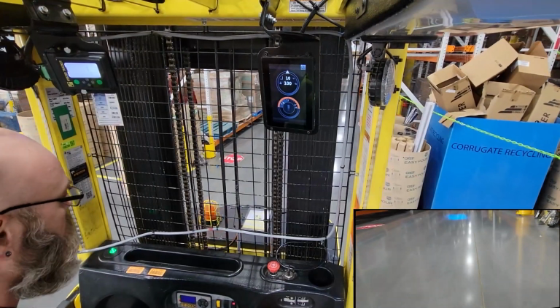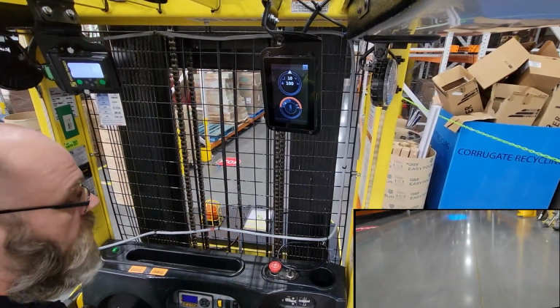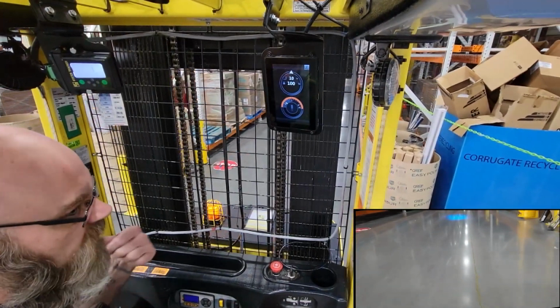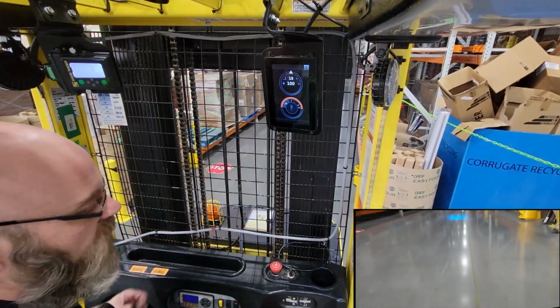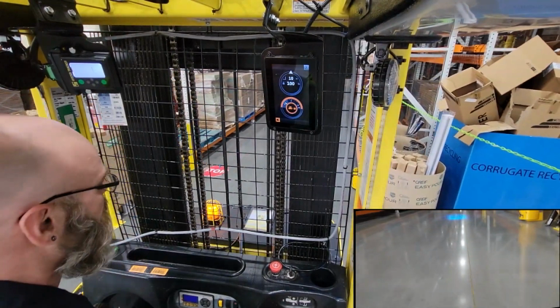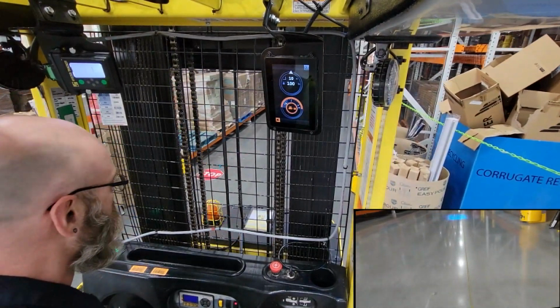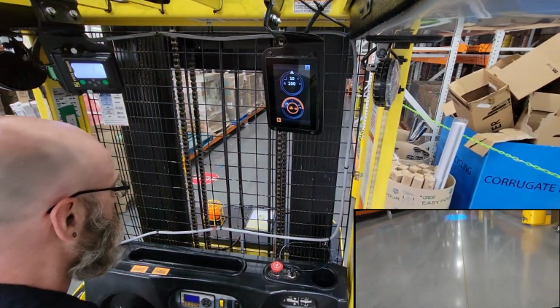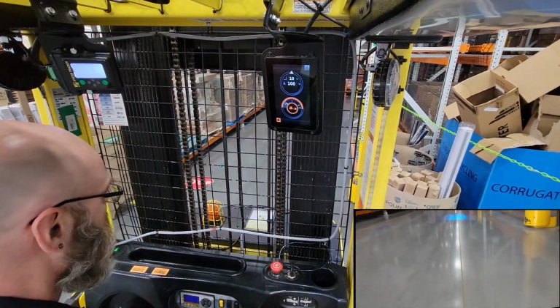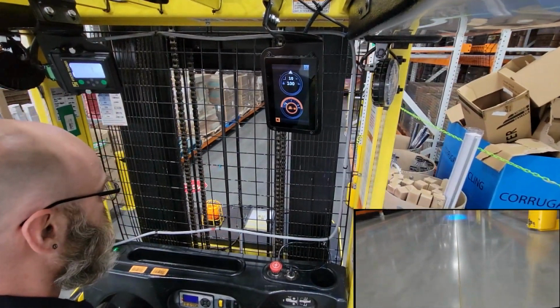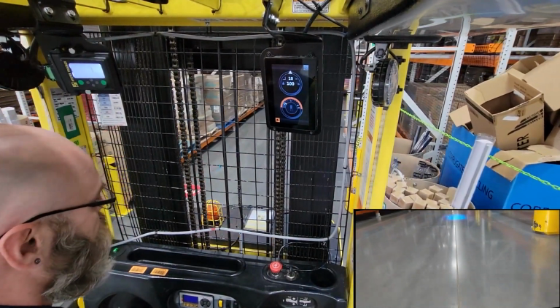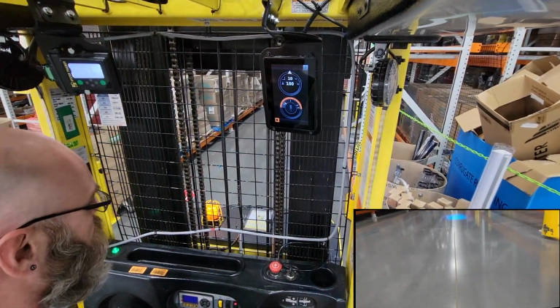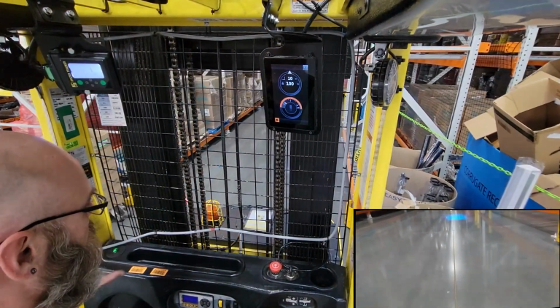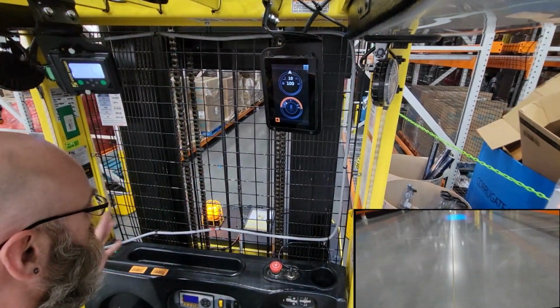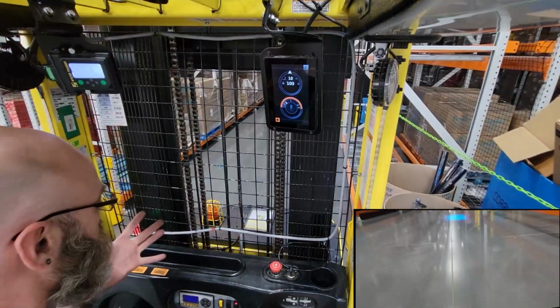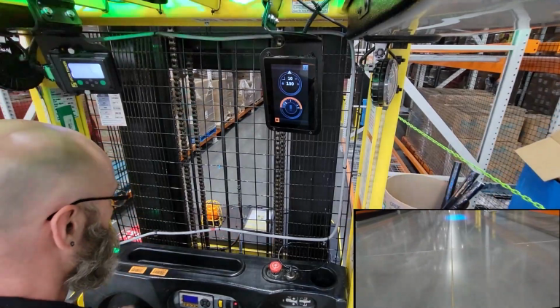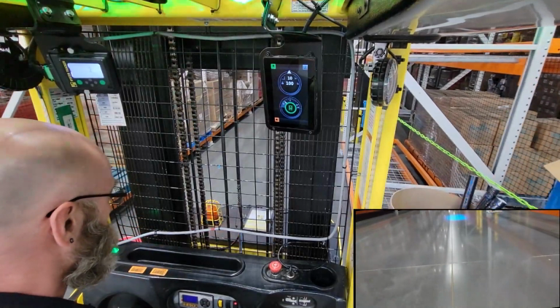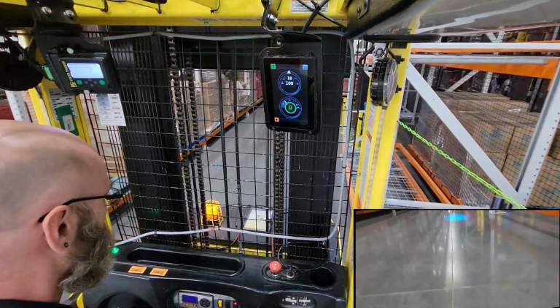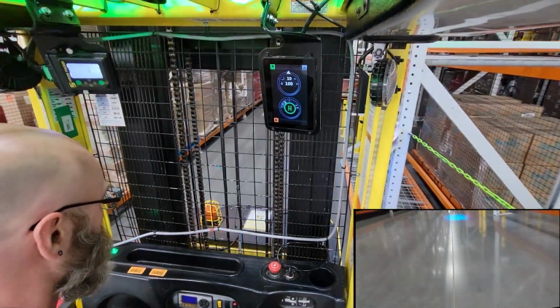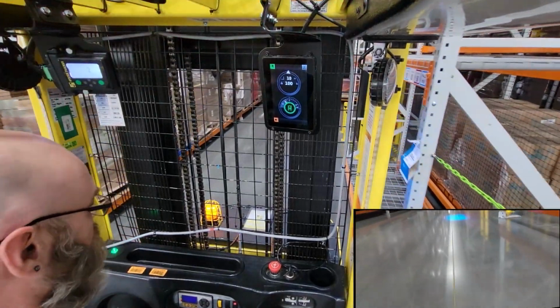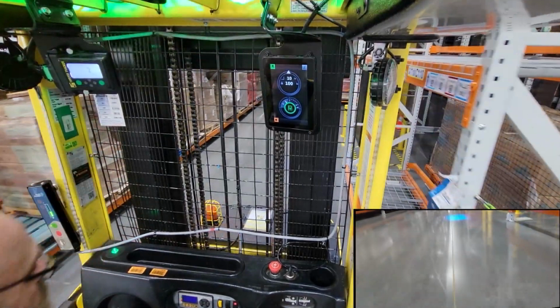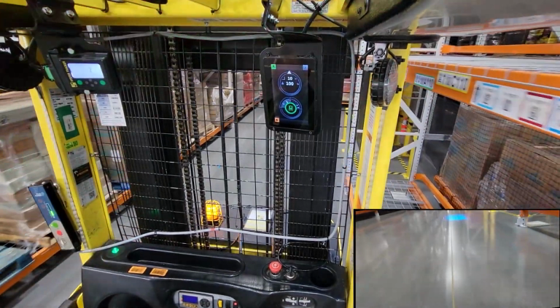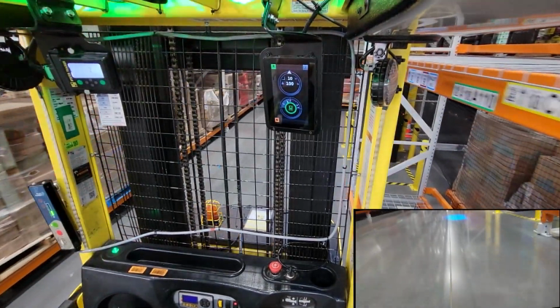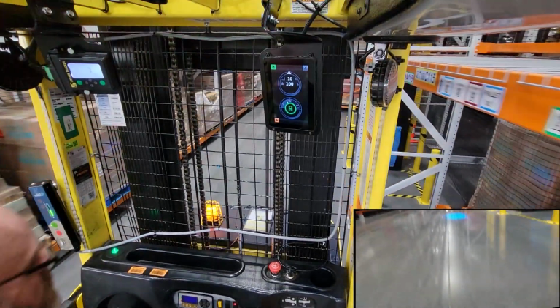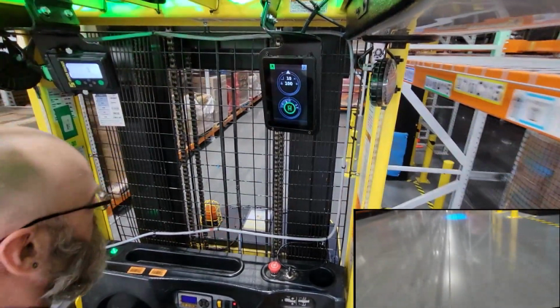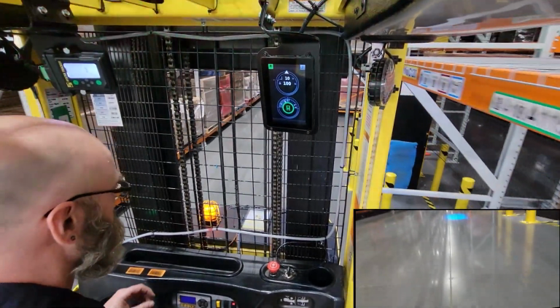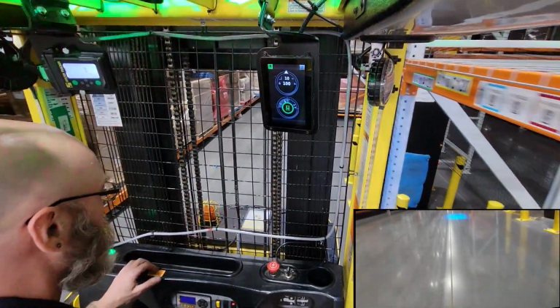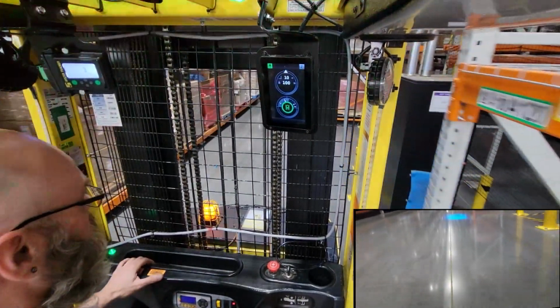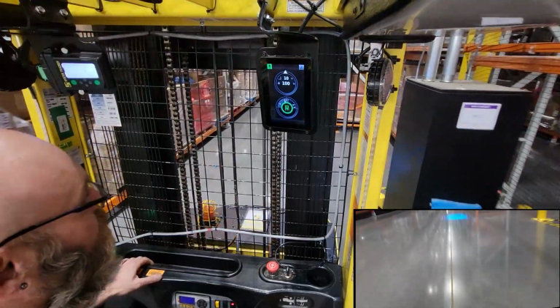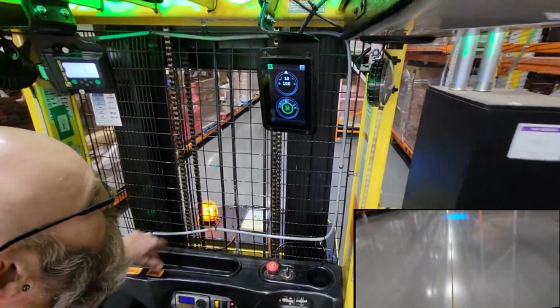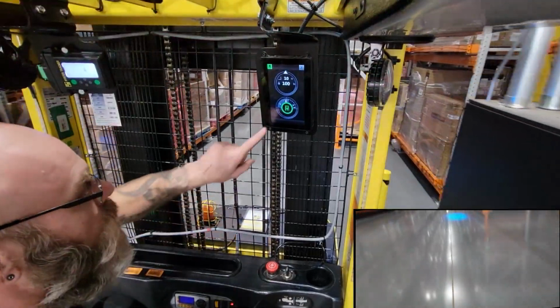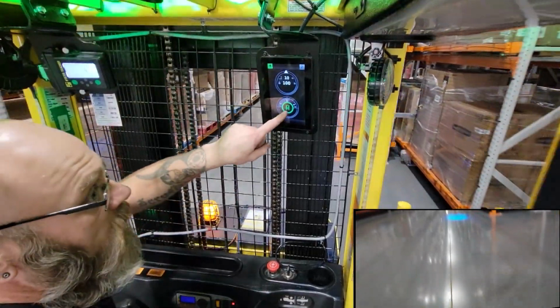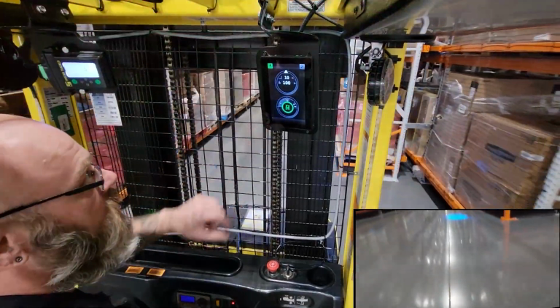We'll try to stand on the side so you can see. As you can see, it's pulling us on. Steering does nothing. And we are locked in.